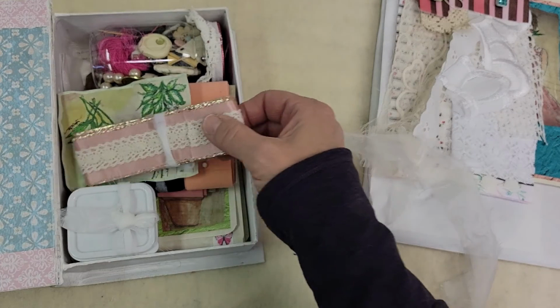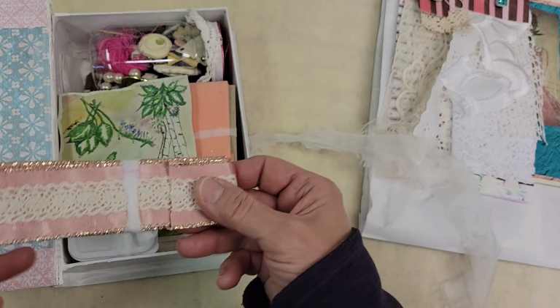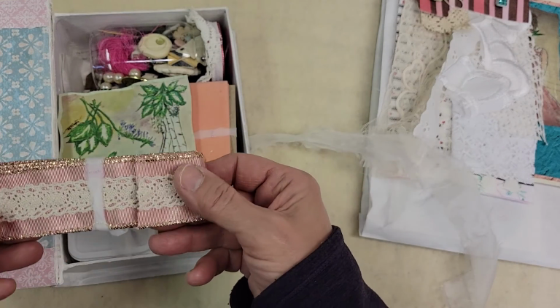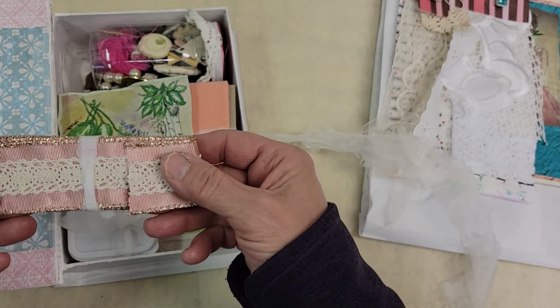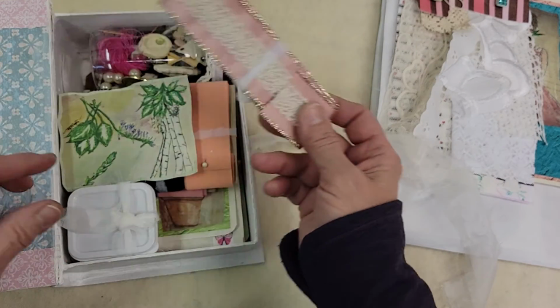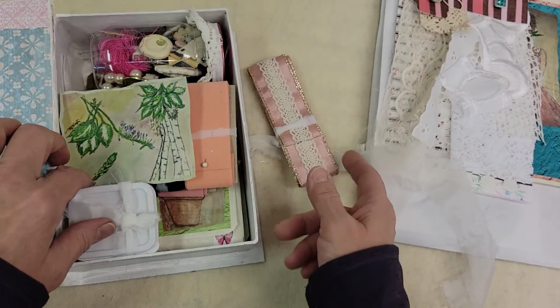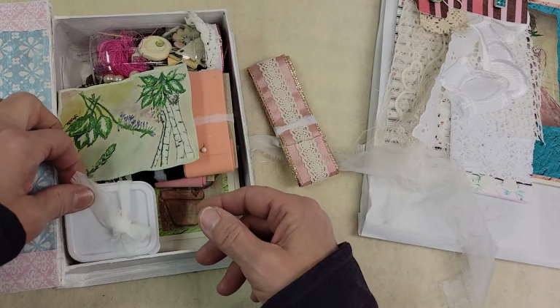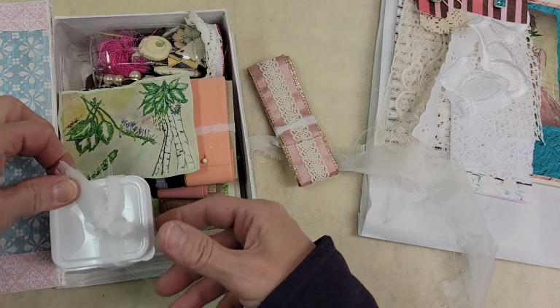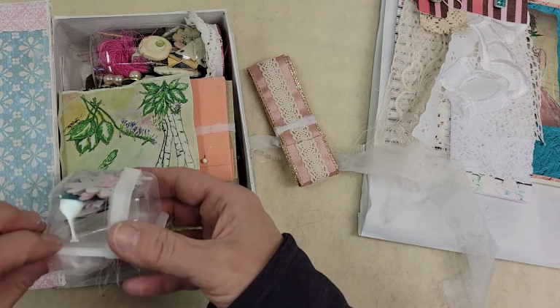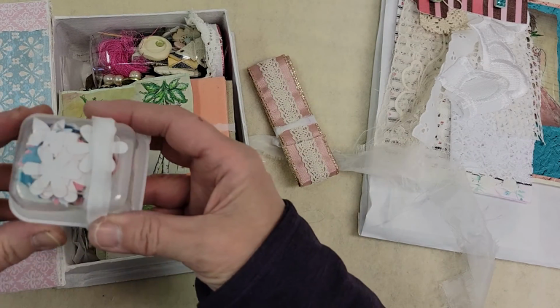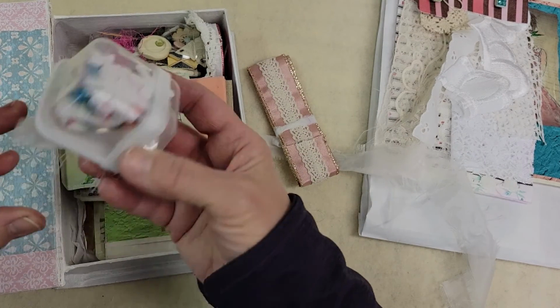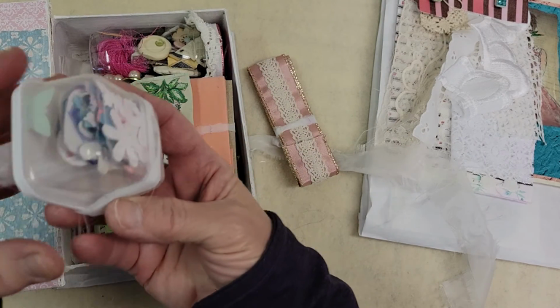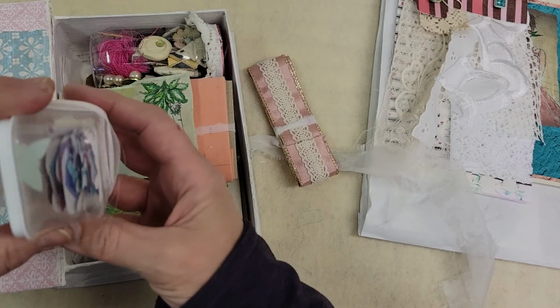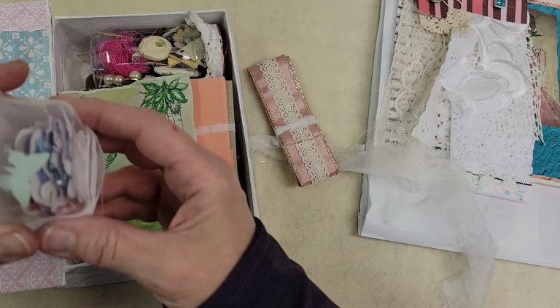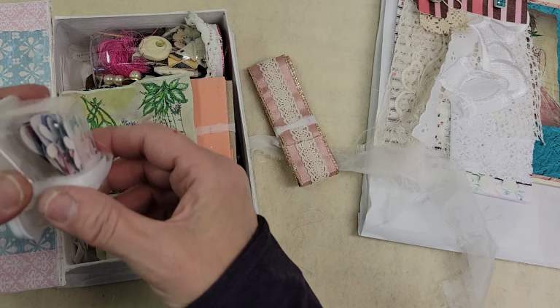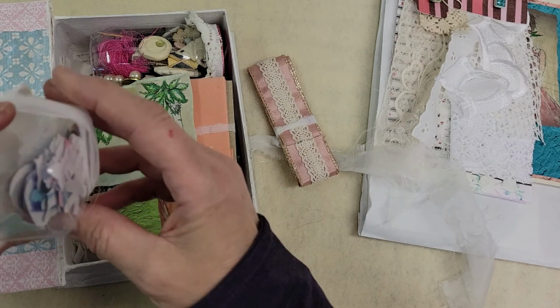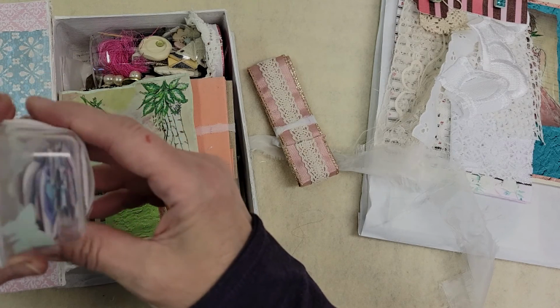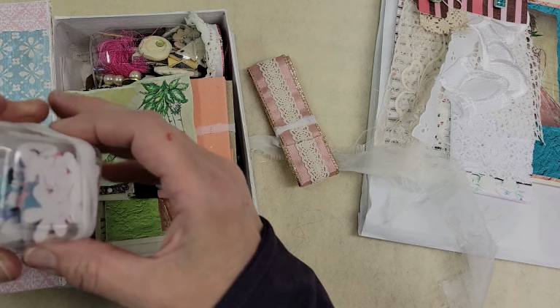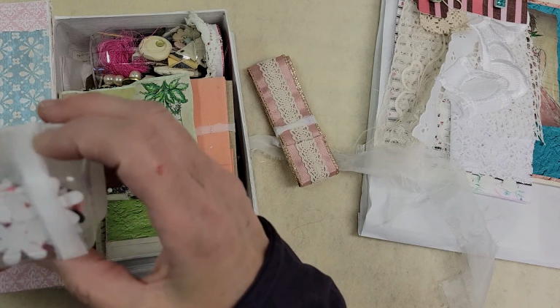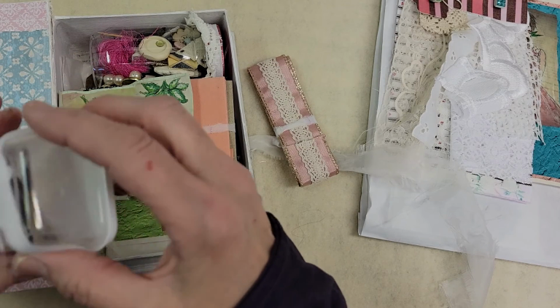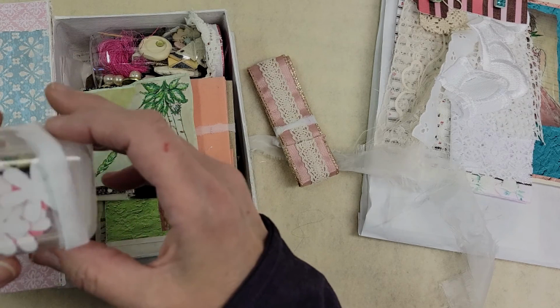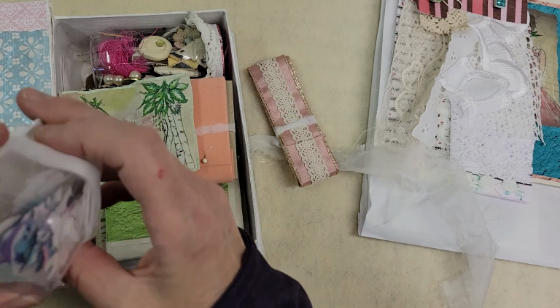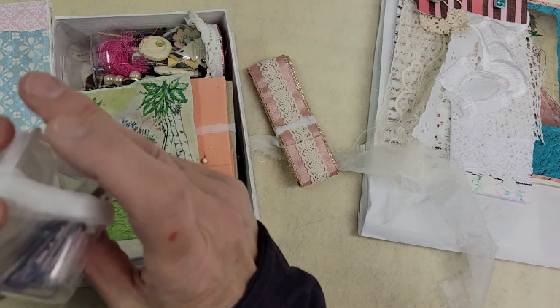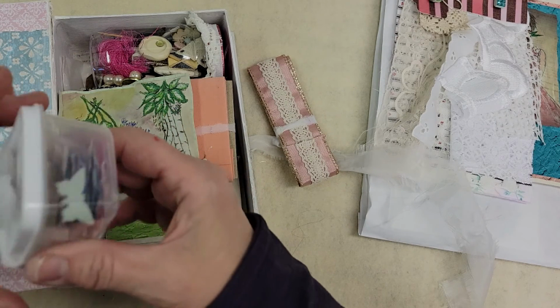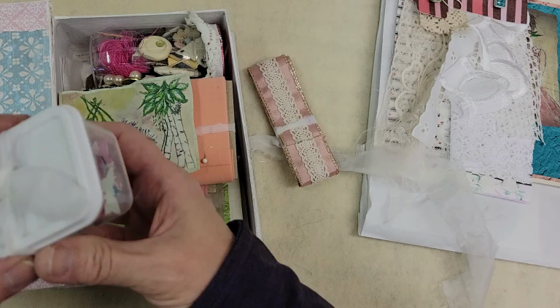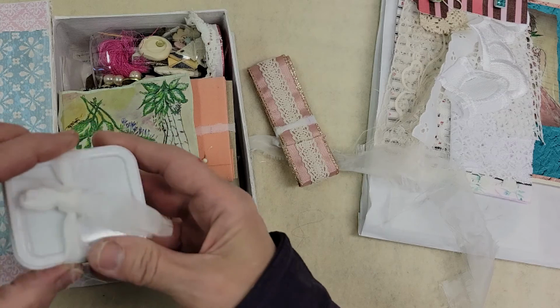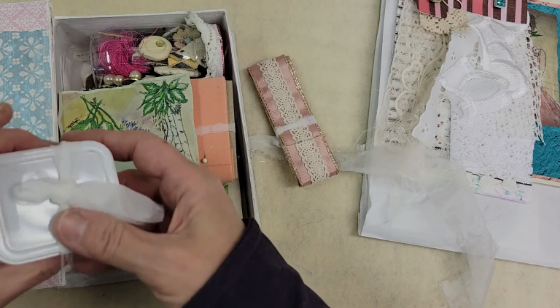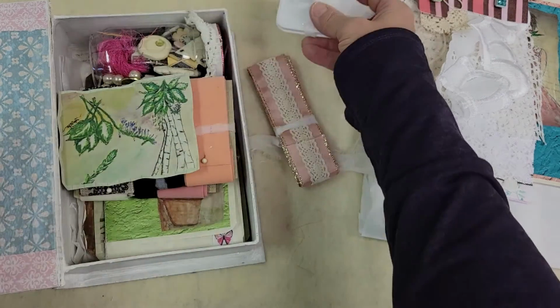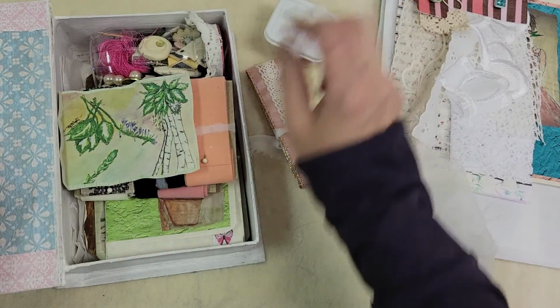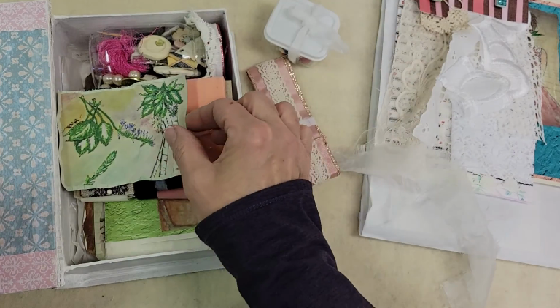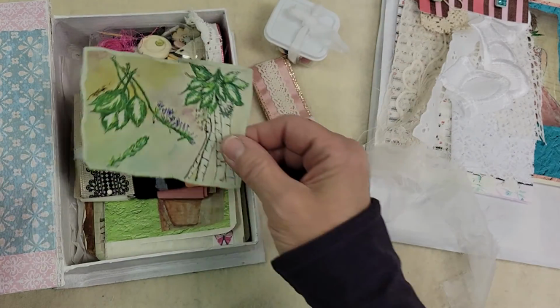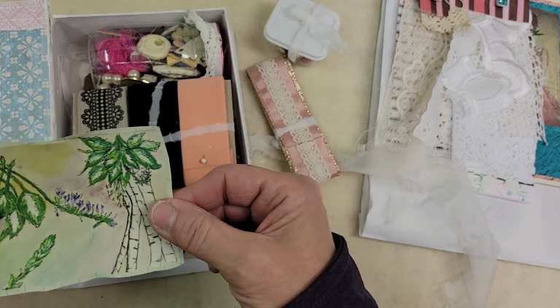I have lace. These are punch-outs — butterflies and flowers and hearts and all kinds of little punches.